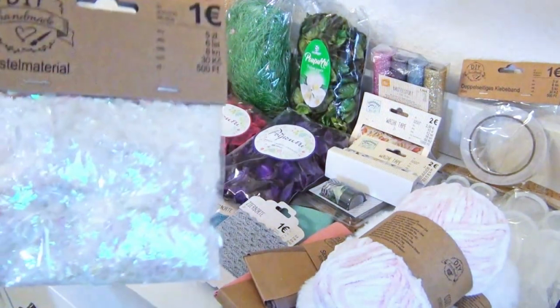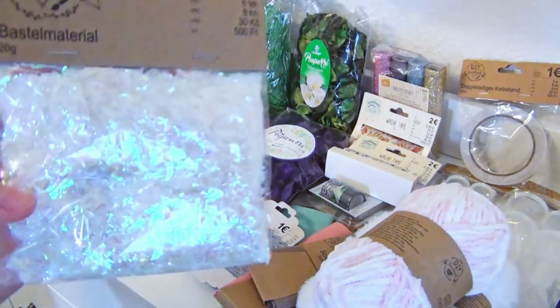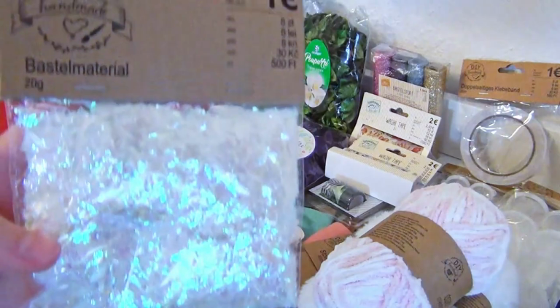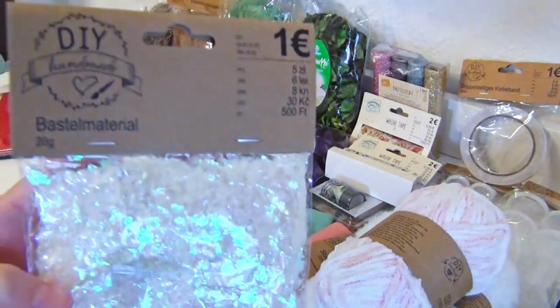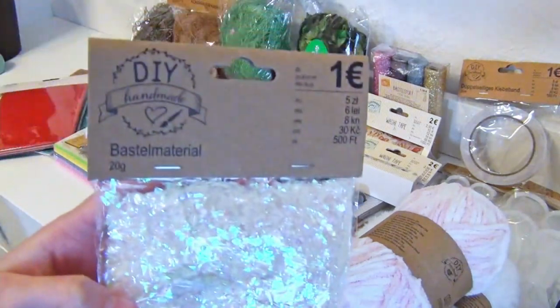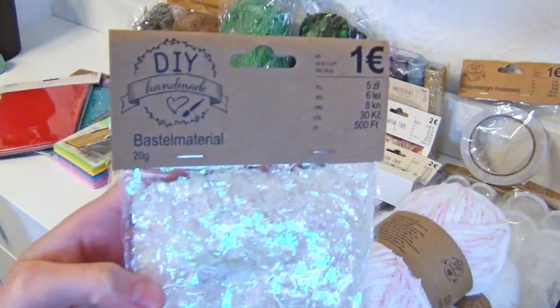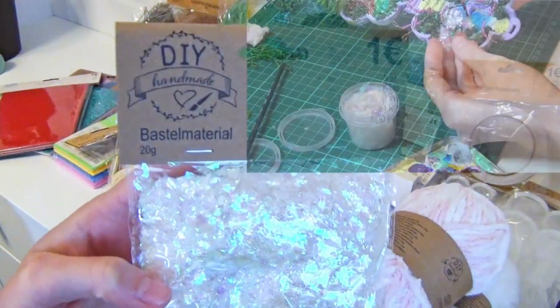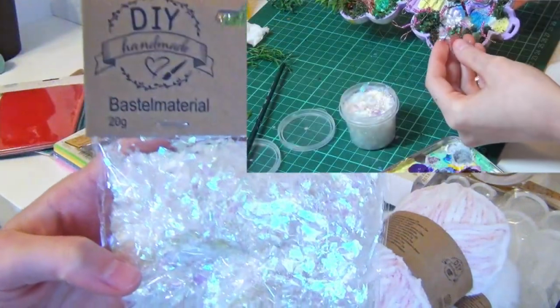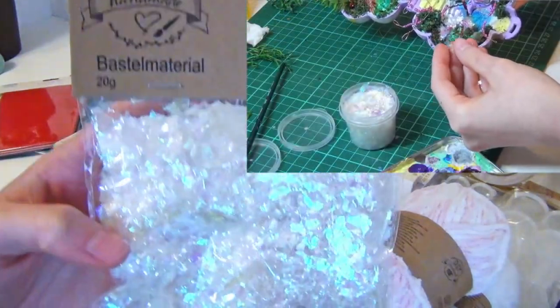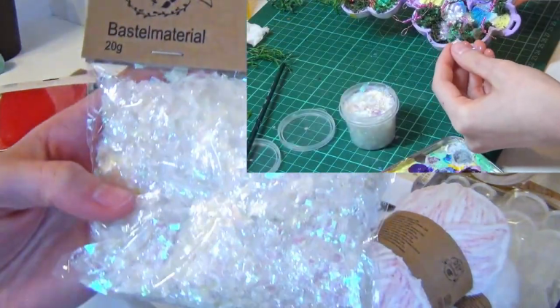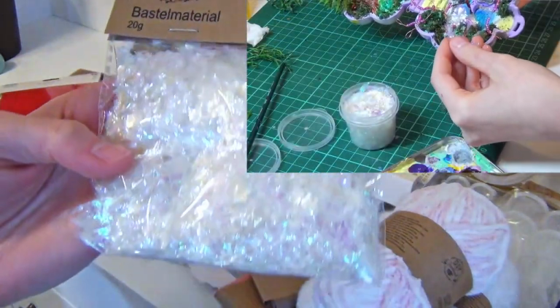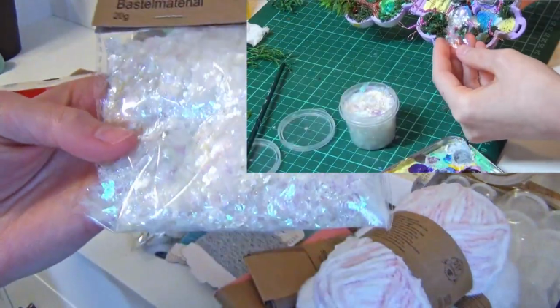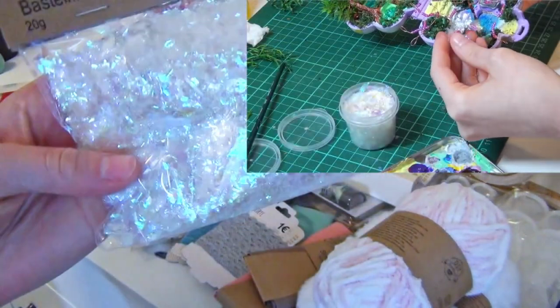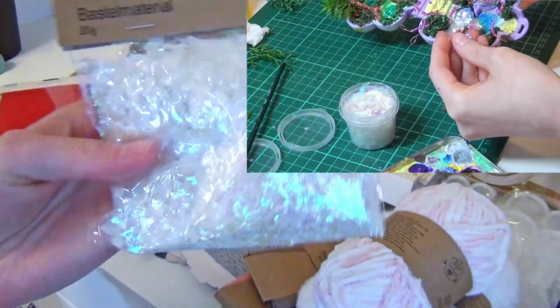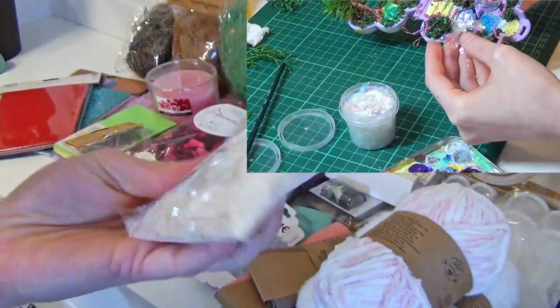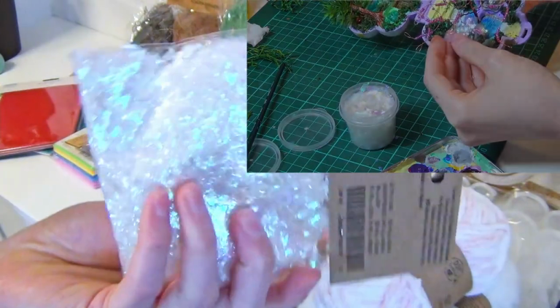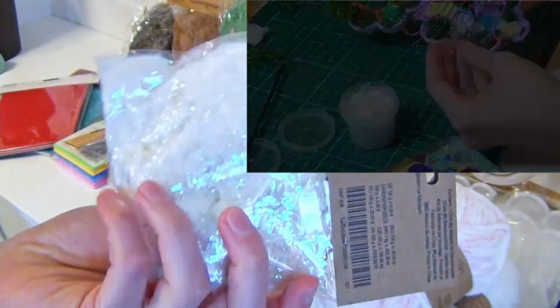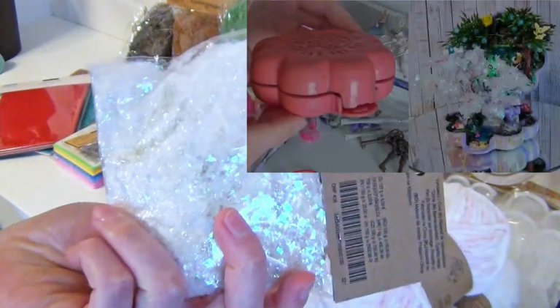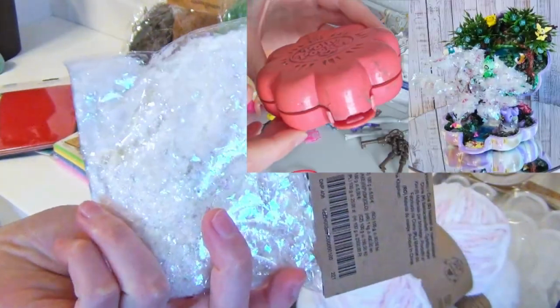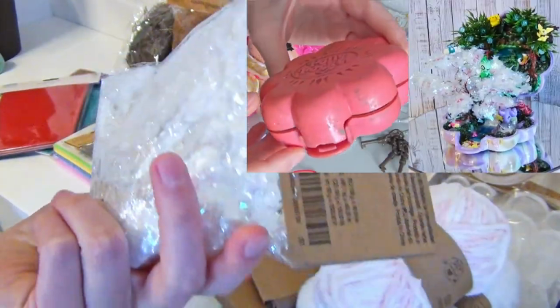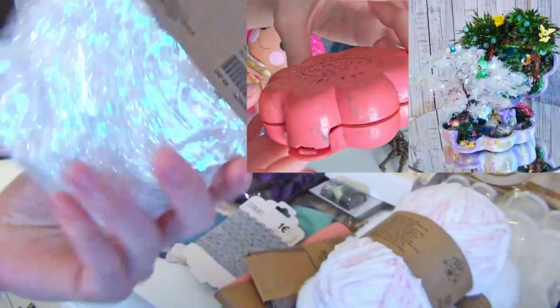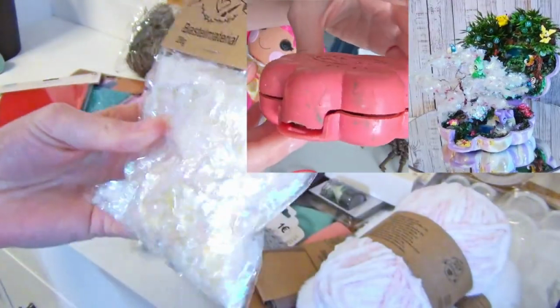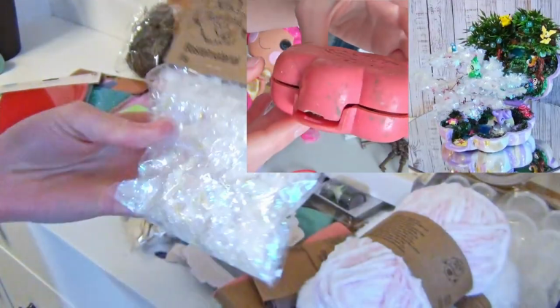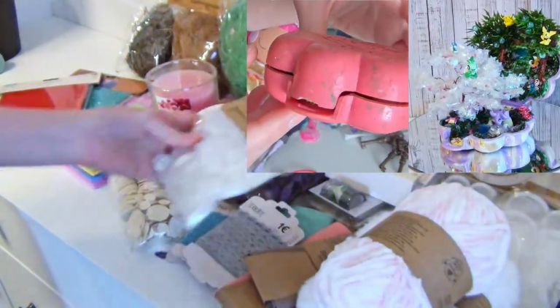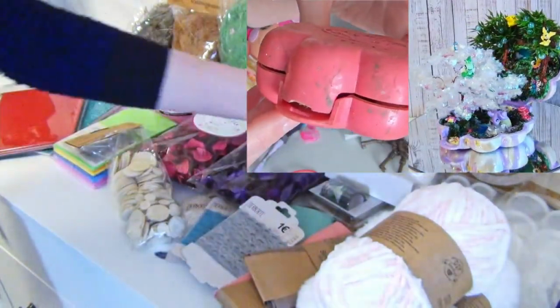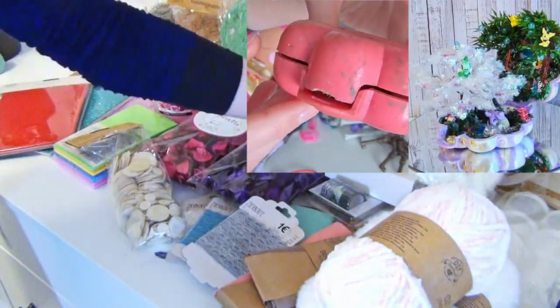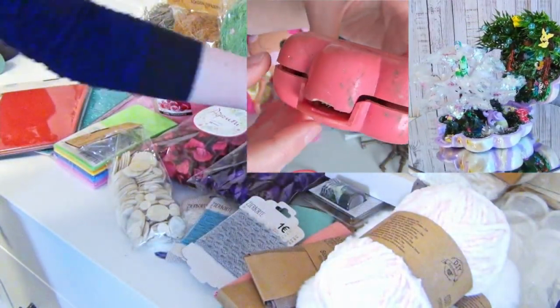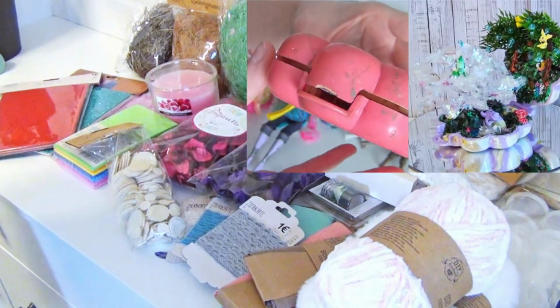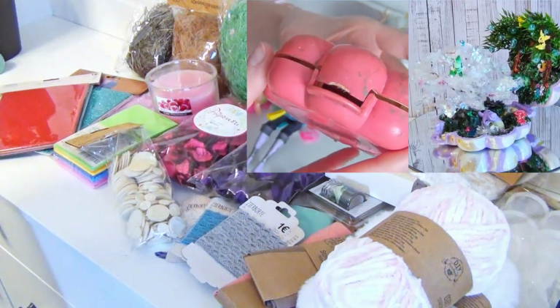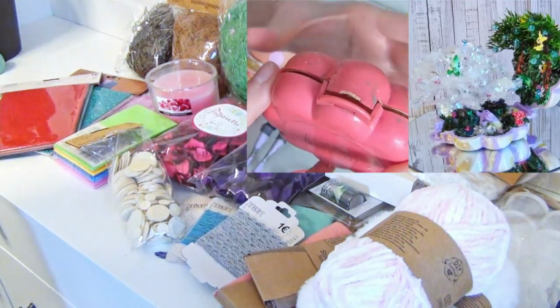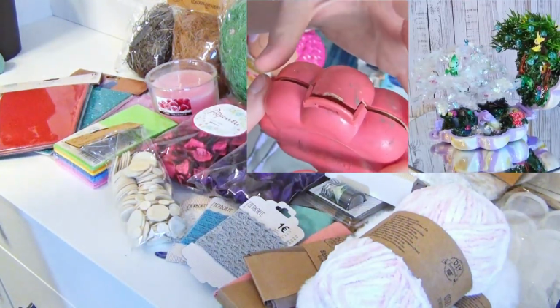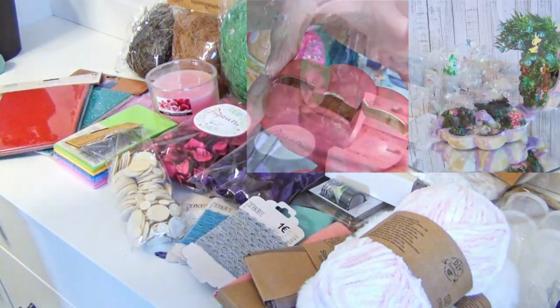The next thing is this foil glitter. I have already used this in my last video as well. I covered a wired tree in this glitter to make it appear as if it is a cherry tree that is full in blossom.